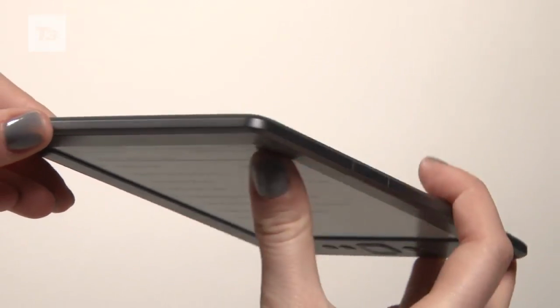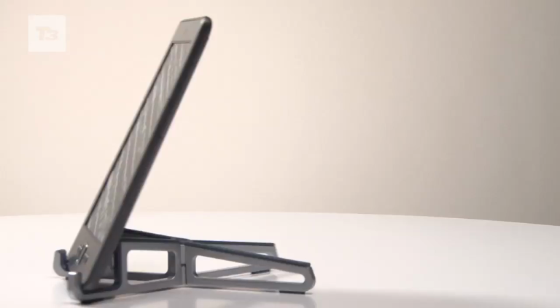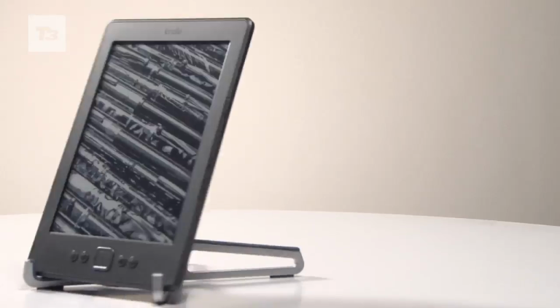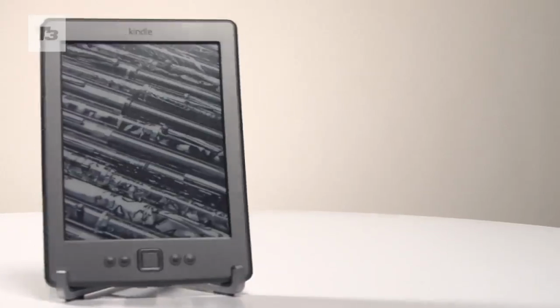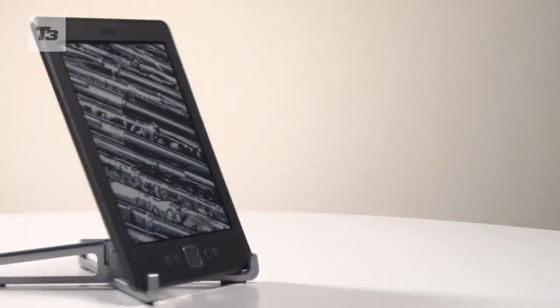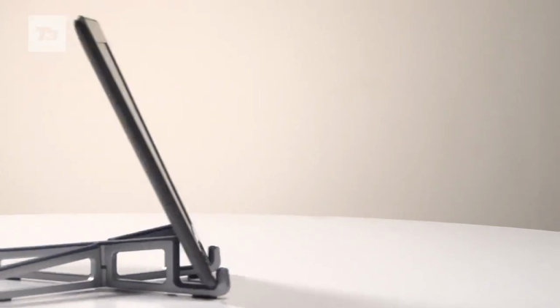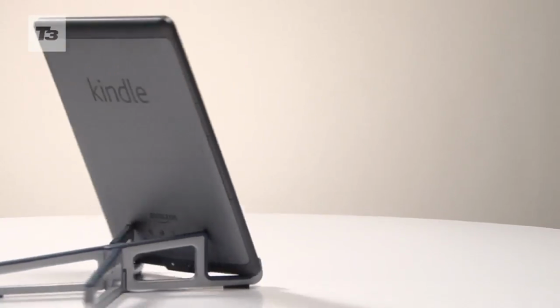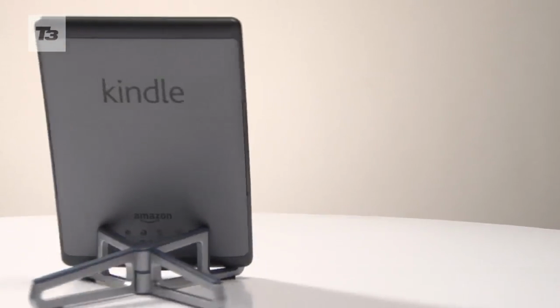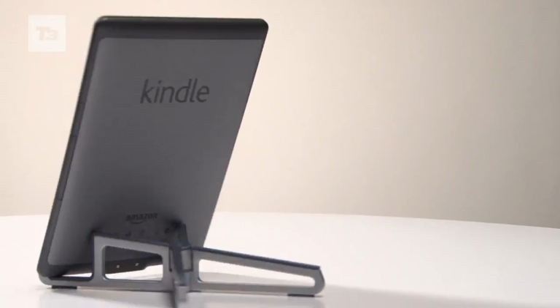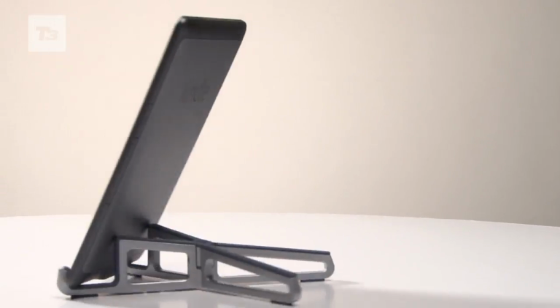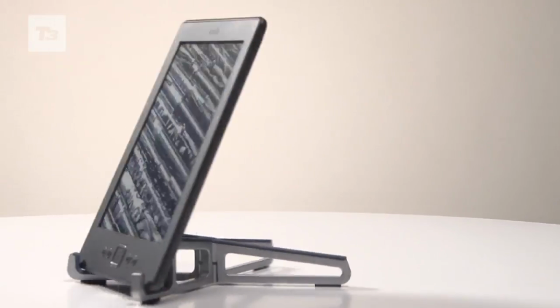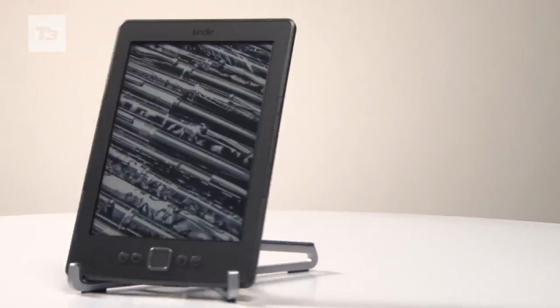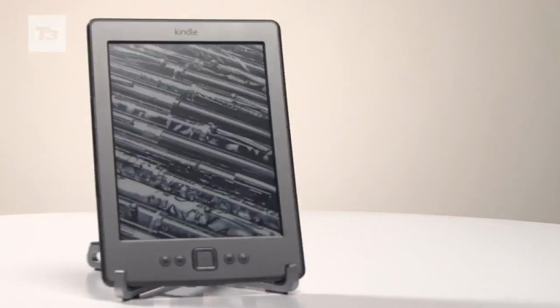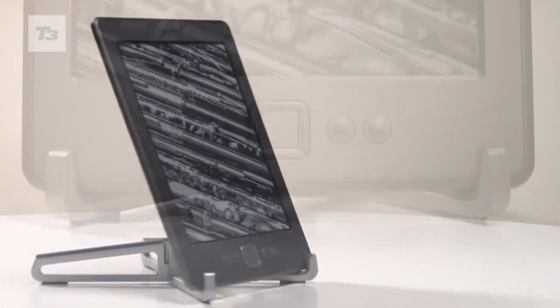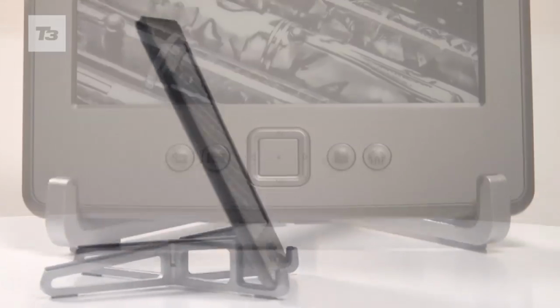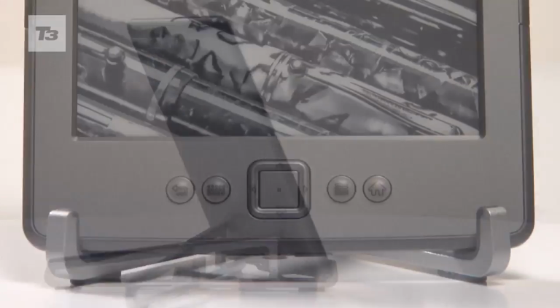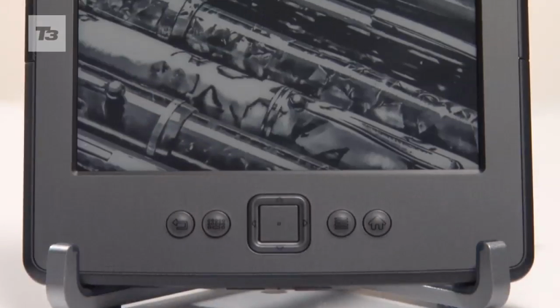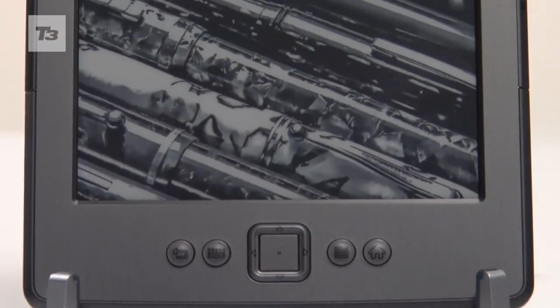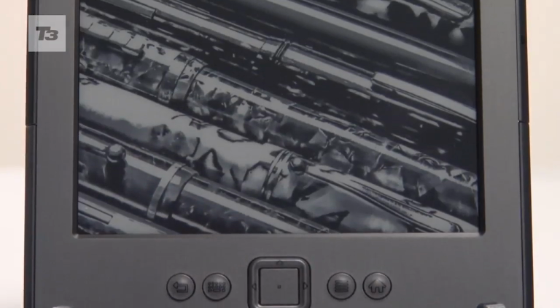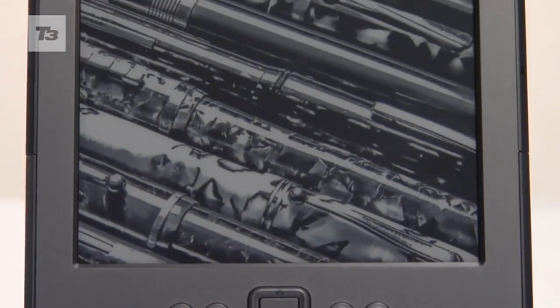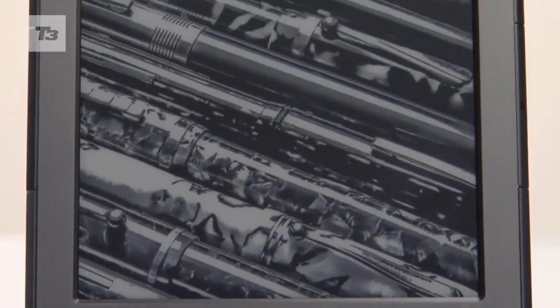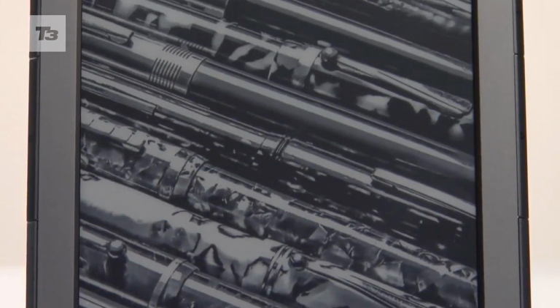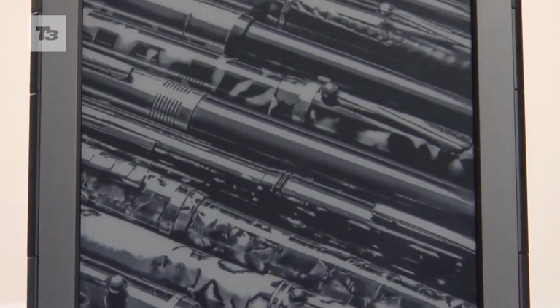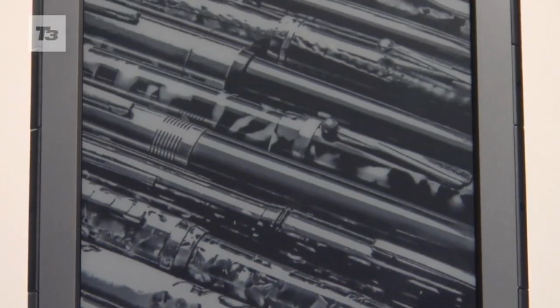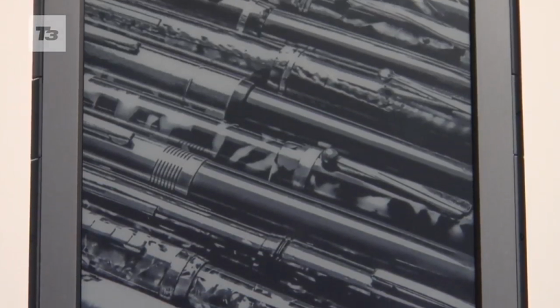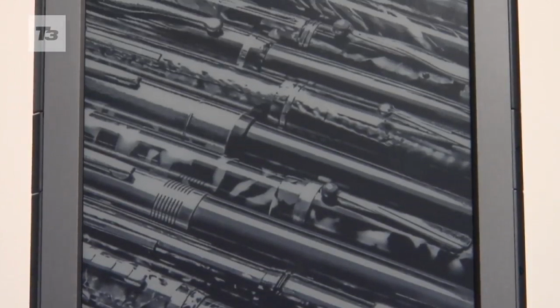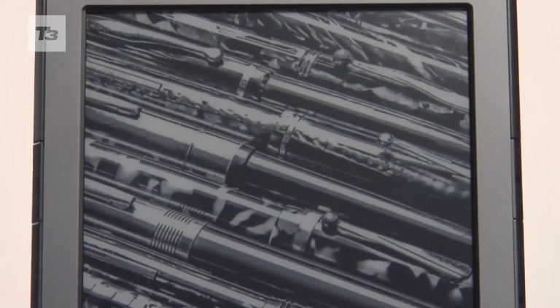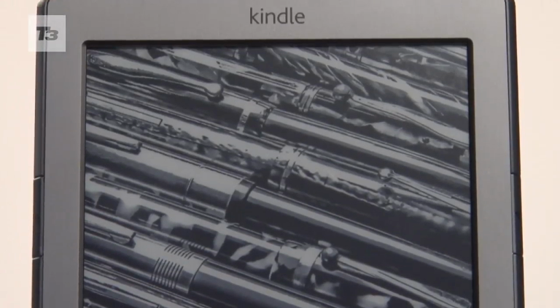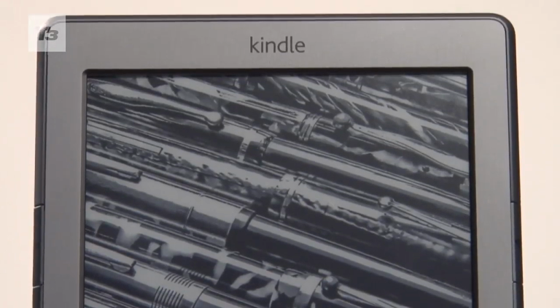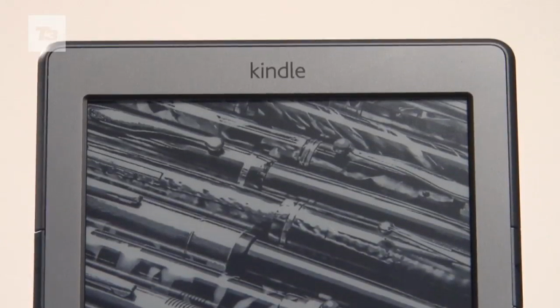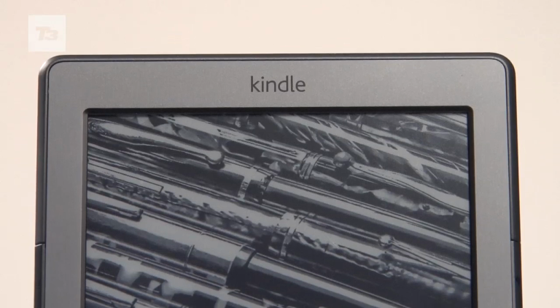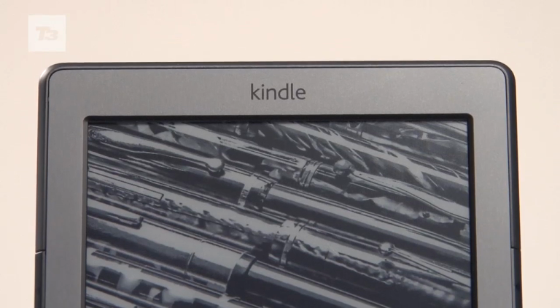The new basic Amazon Kindle costs £89 and is available now. For the latest Kindle news, reviews and features, keep it locked to T3.com.